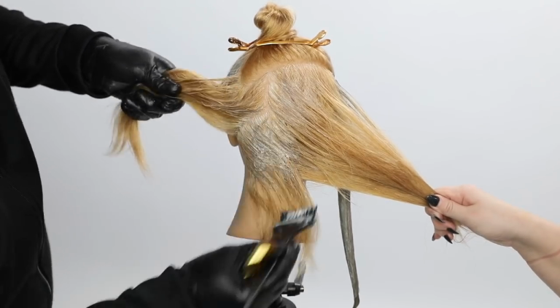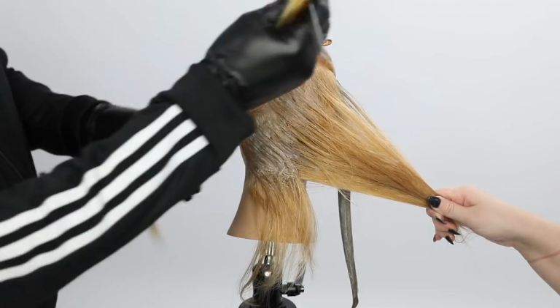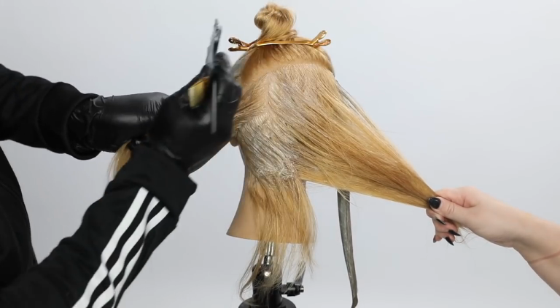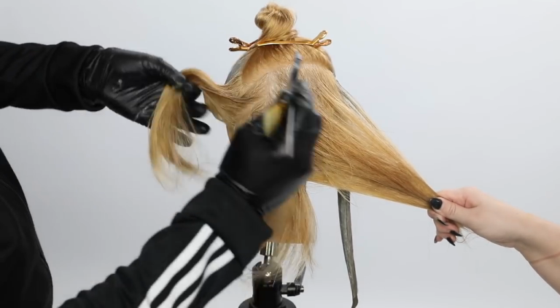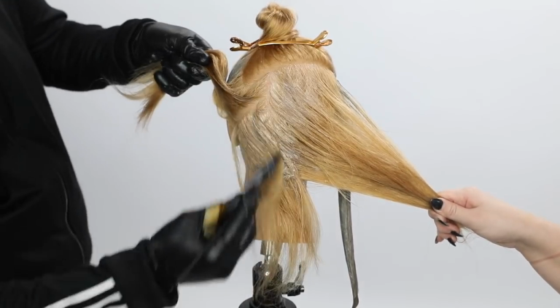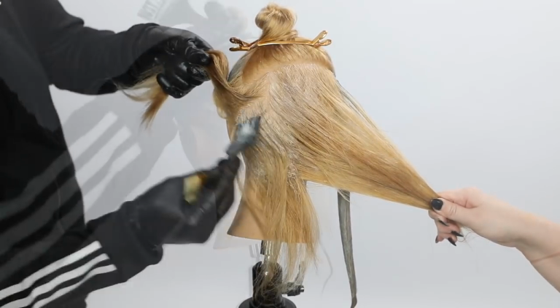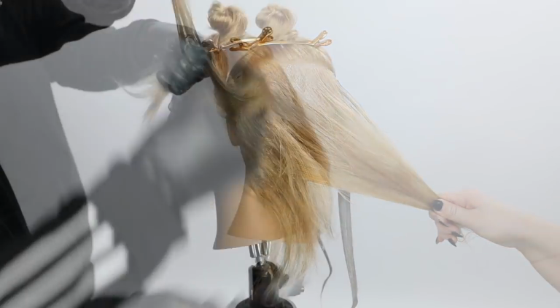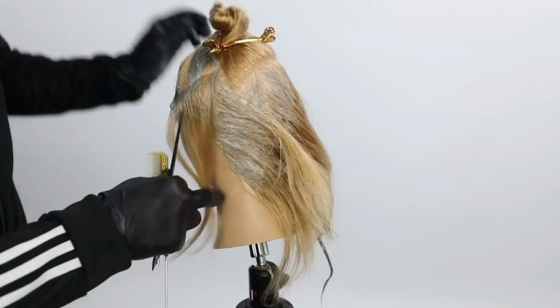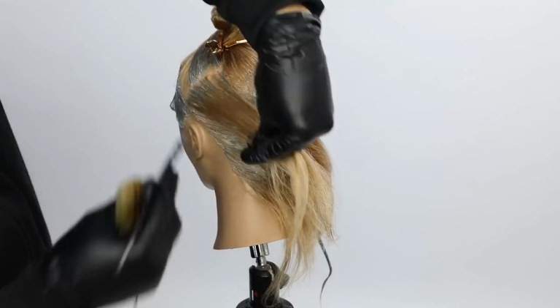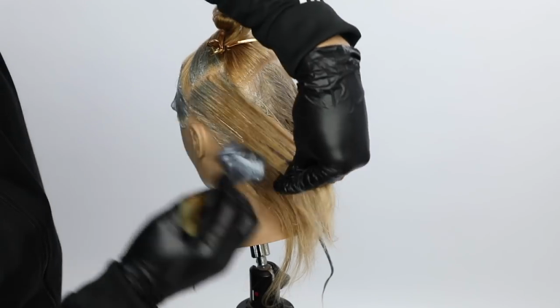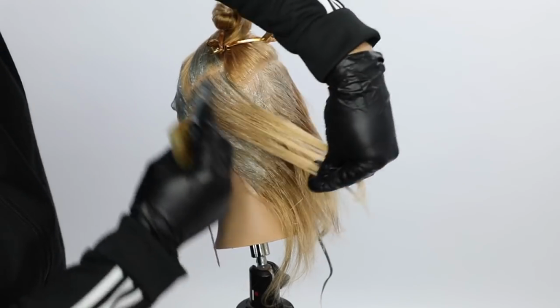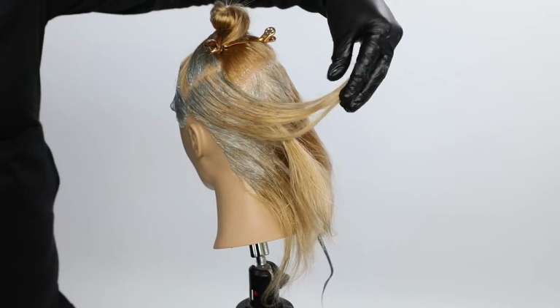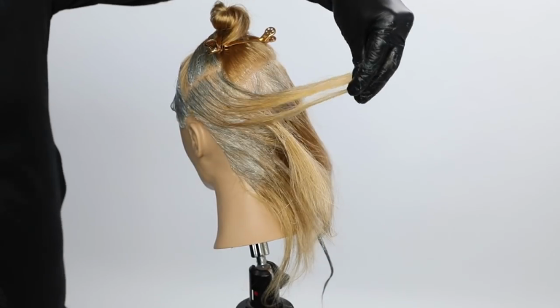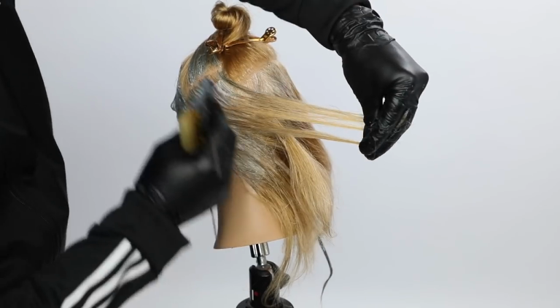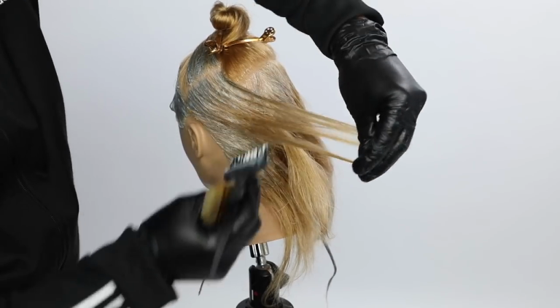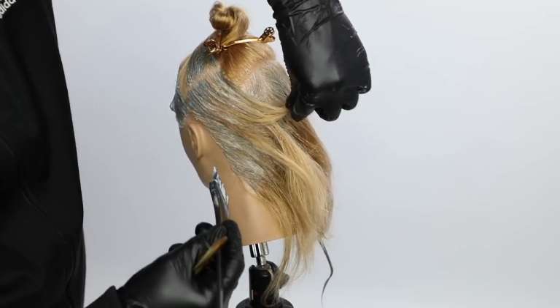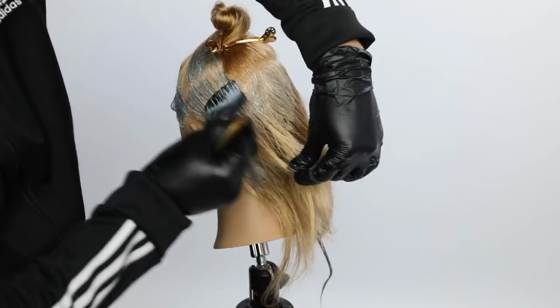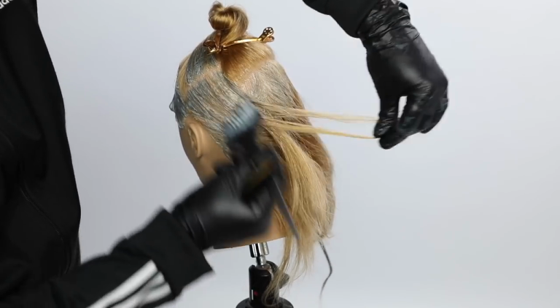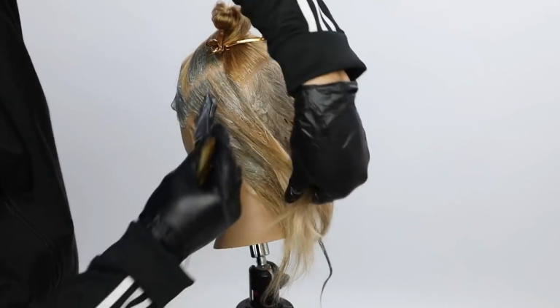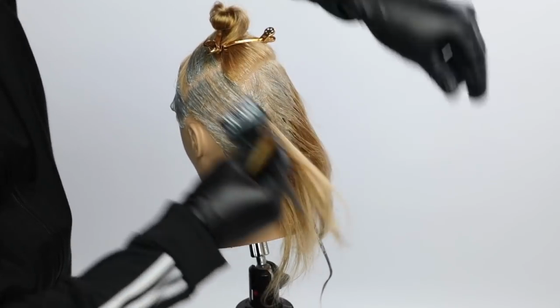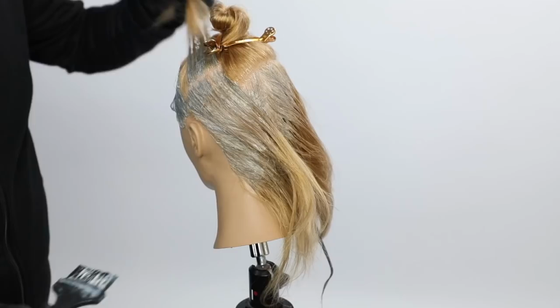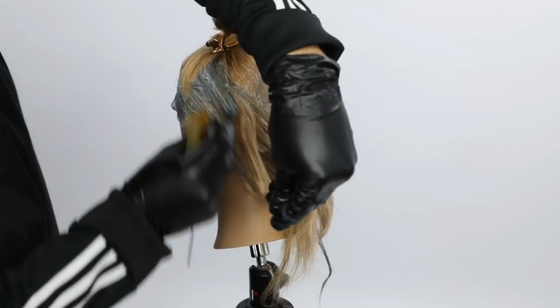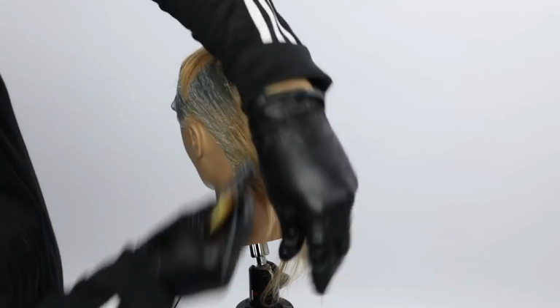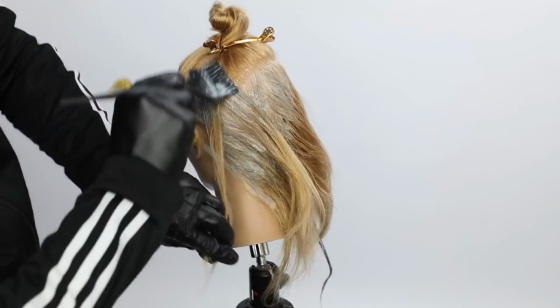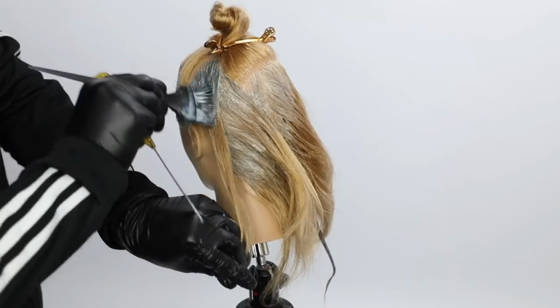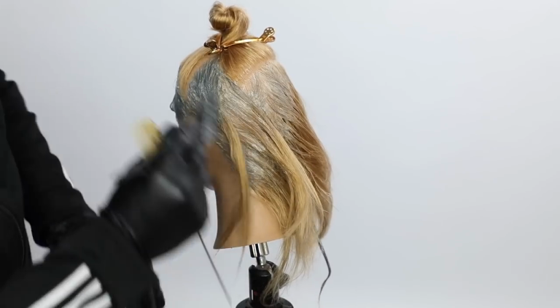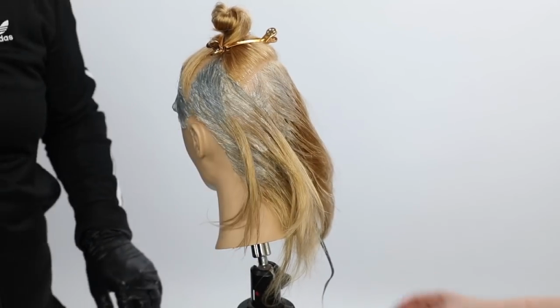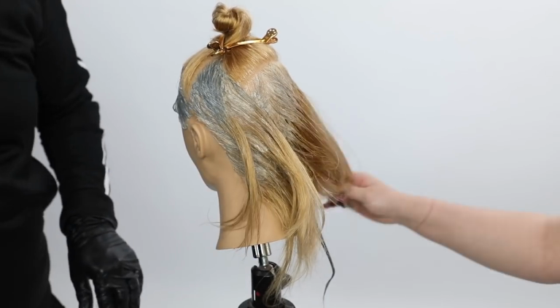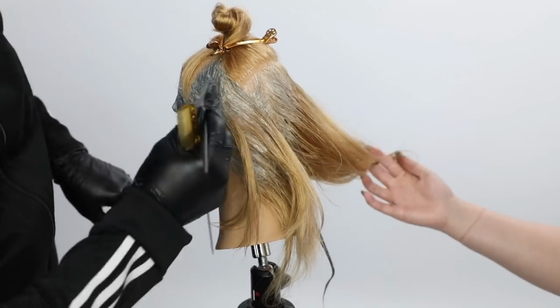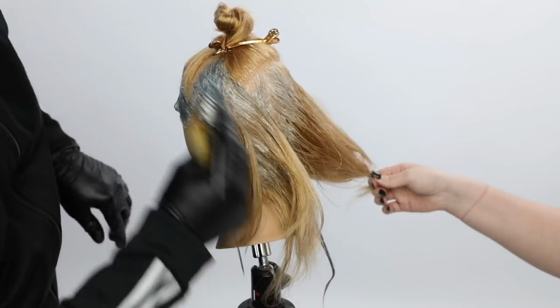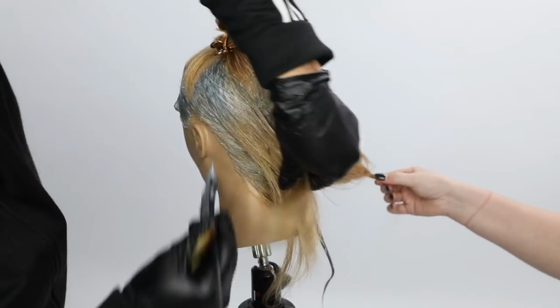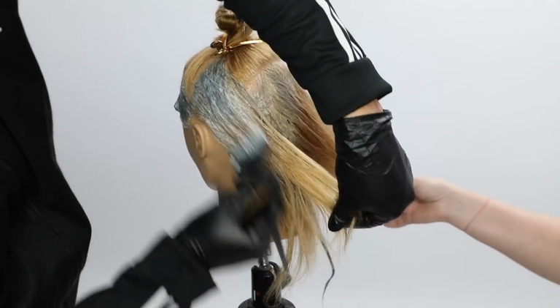Now I go through the back of the head and do the same thing. I paint from root to mid shaft and work my way all the way through that section. Then I'm going to go back through and start painting that mint color on the ends of the hair.